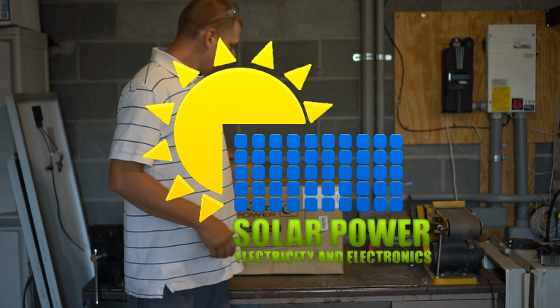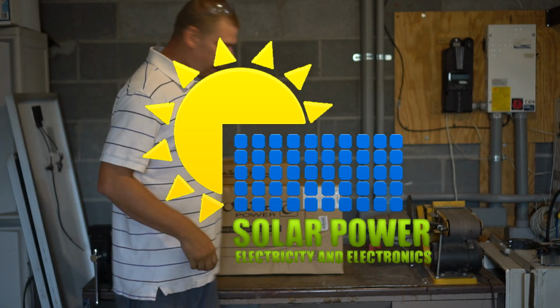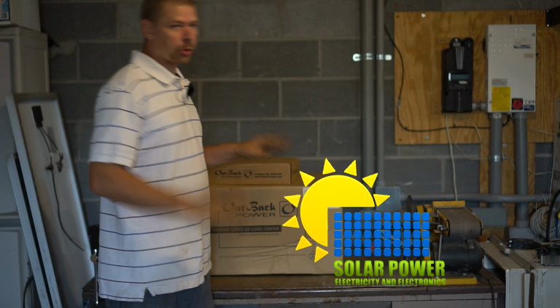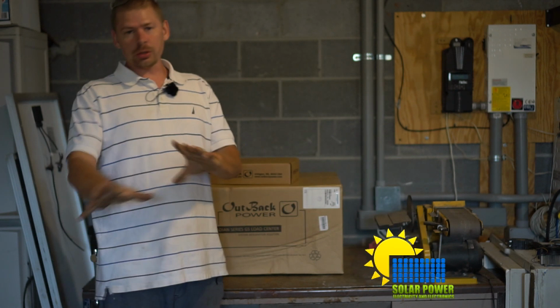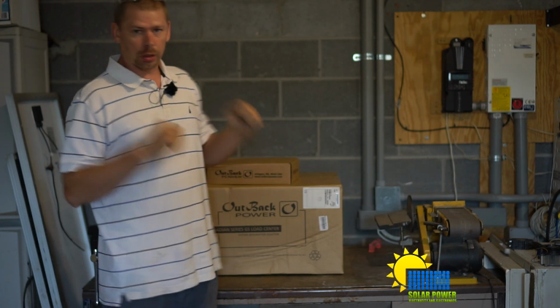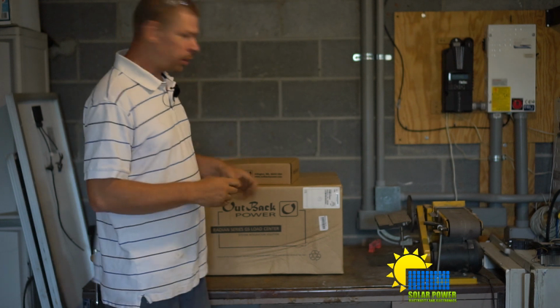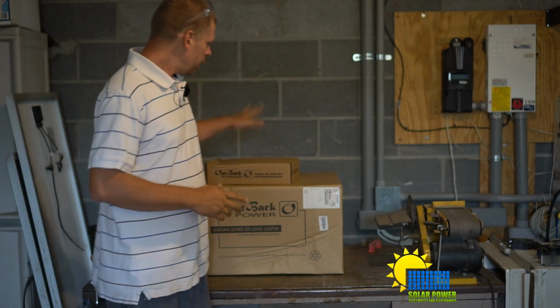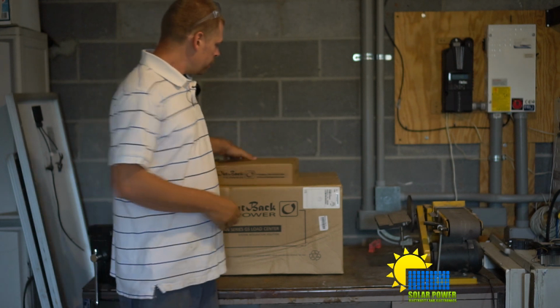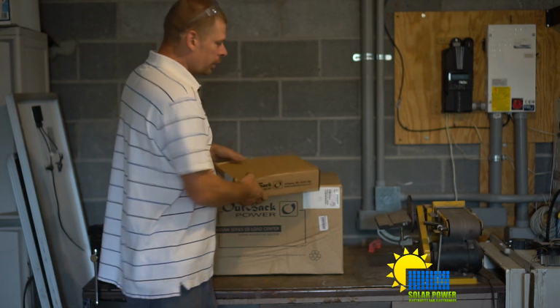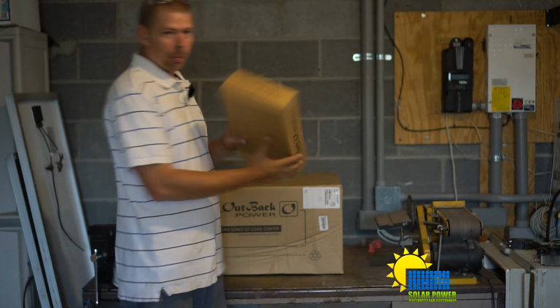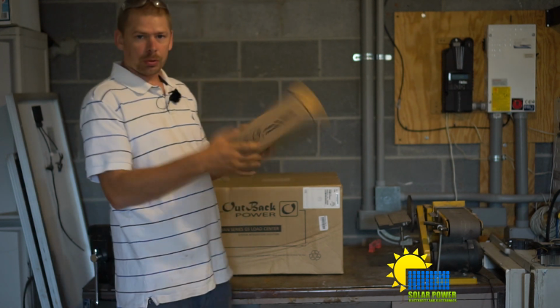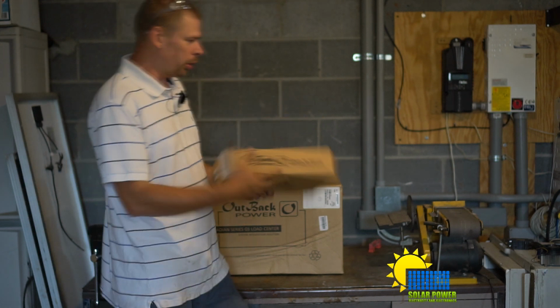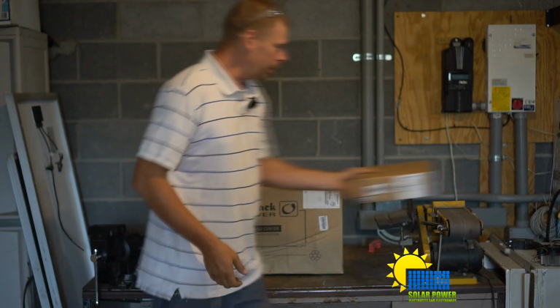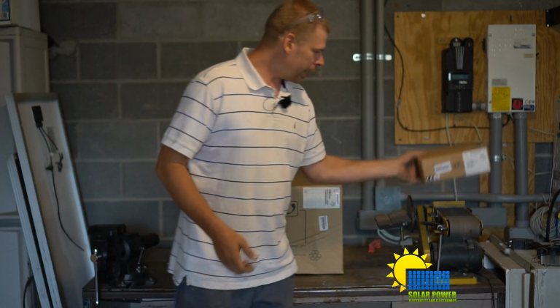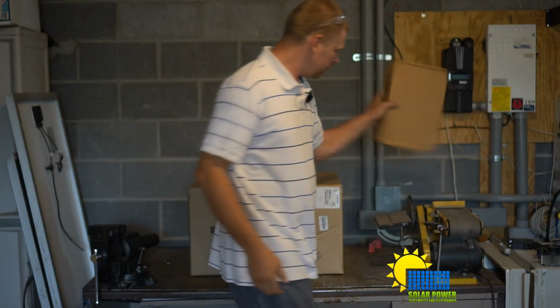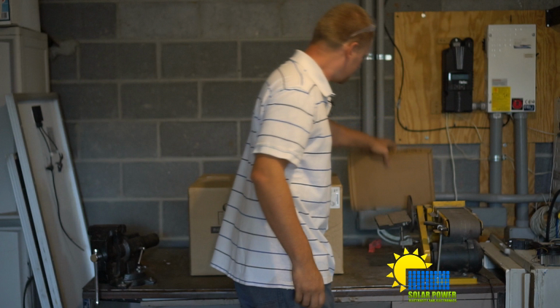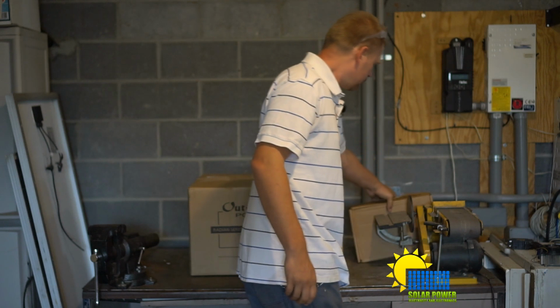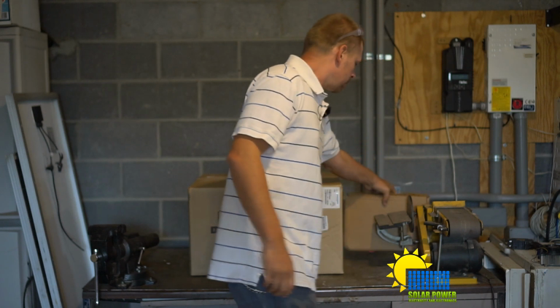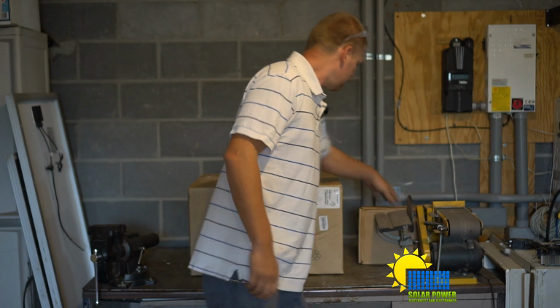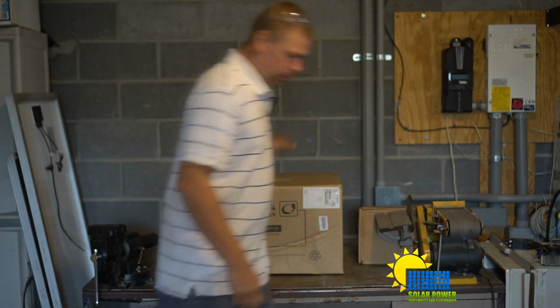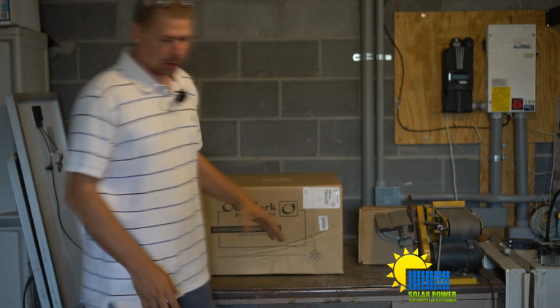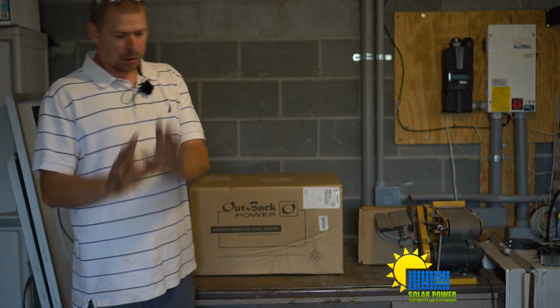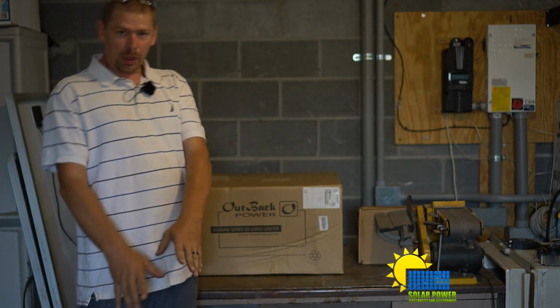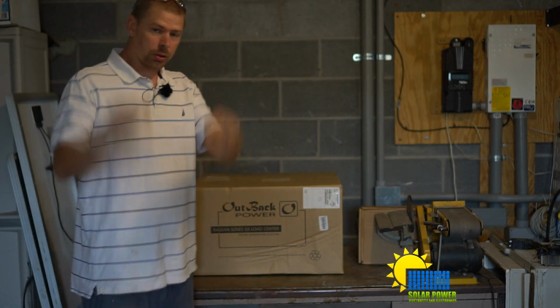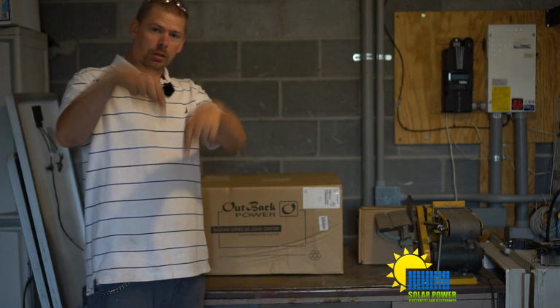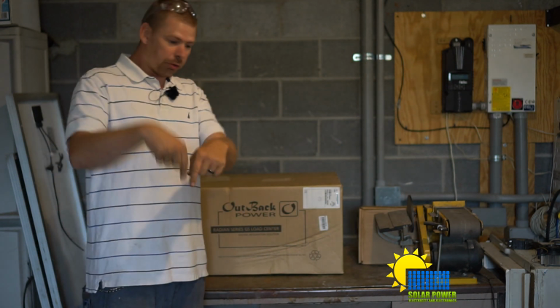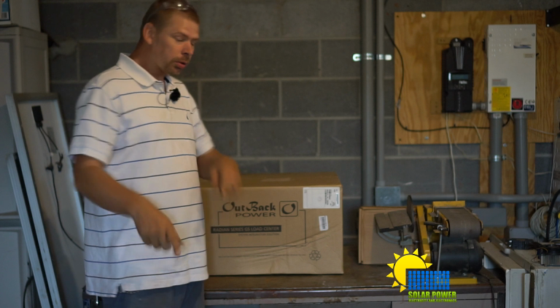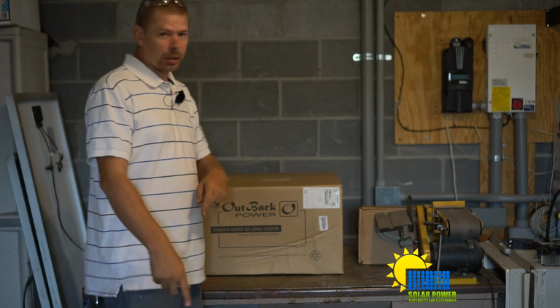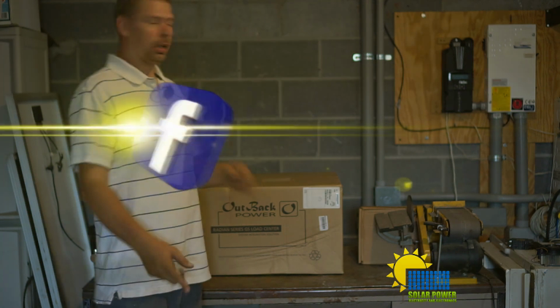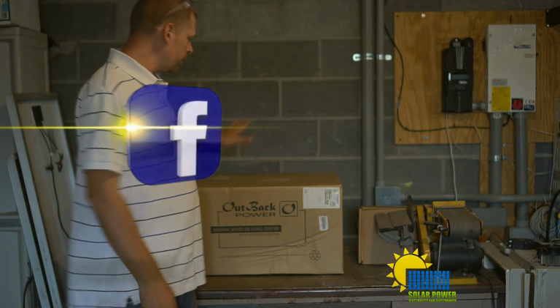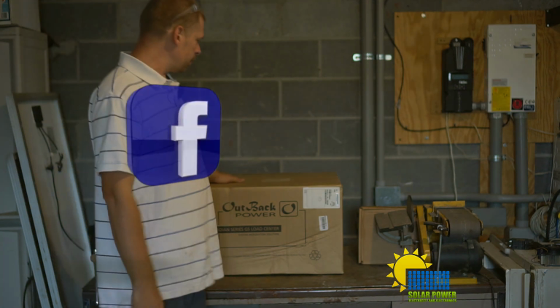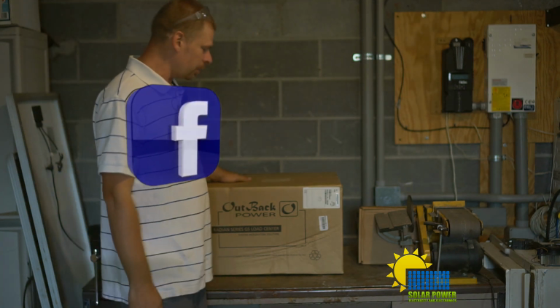It's Field 20 and we got some solar stuff today. We've got three boxes we're going to unbox. We've got the small box, which I'm going to unbox last. The big box is on the floor - we're going to unbox that second. First, we're going to unbox this.